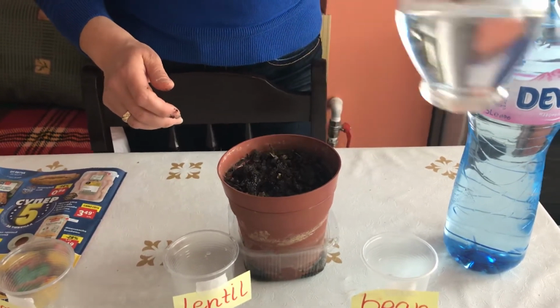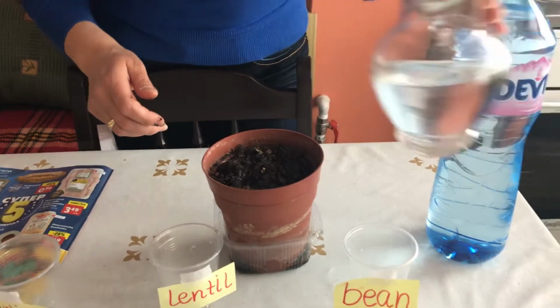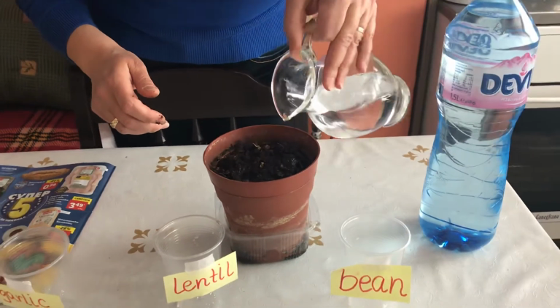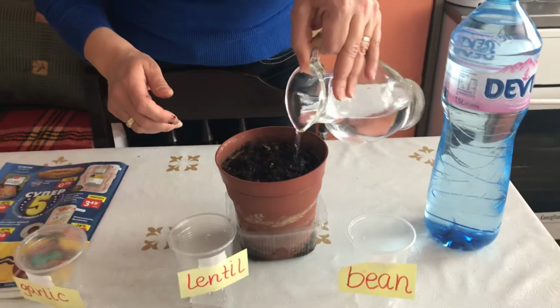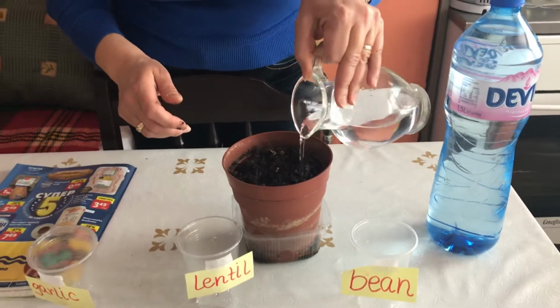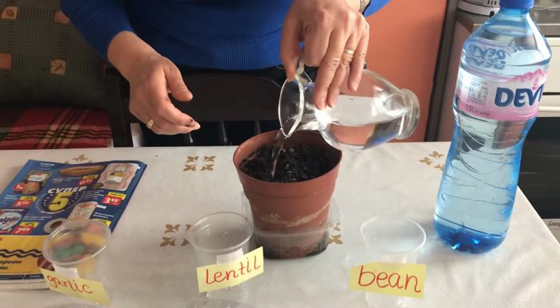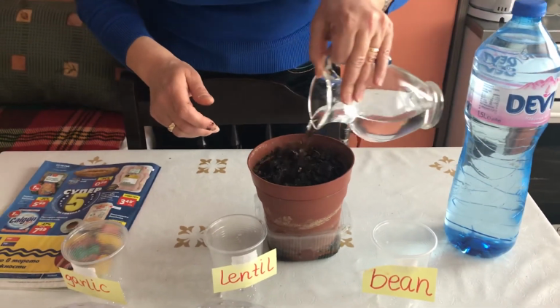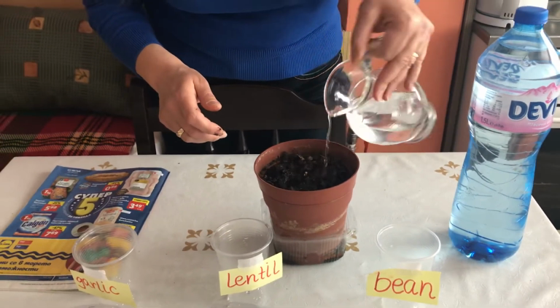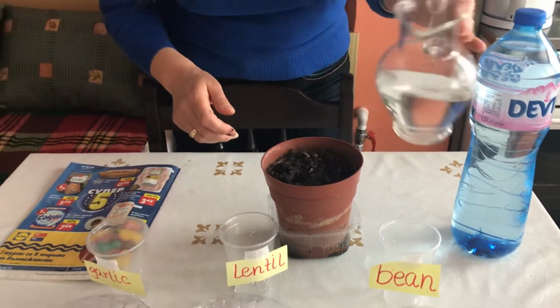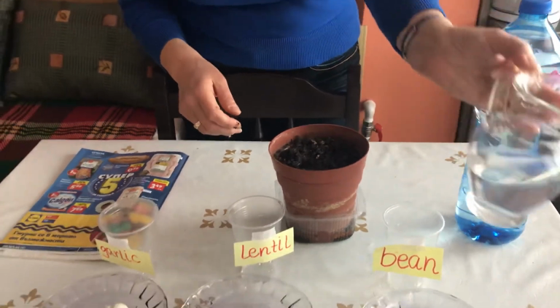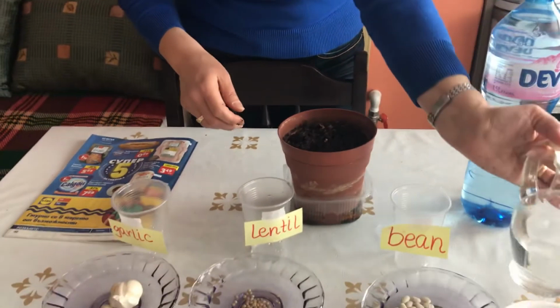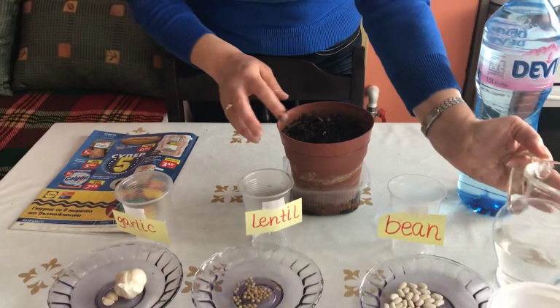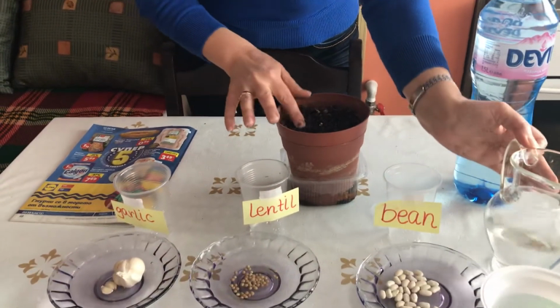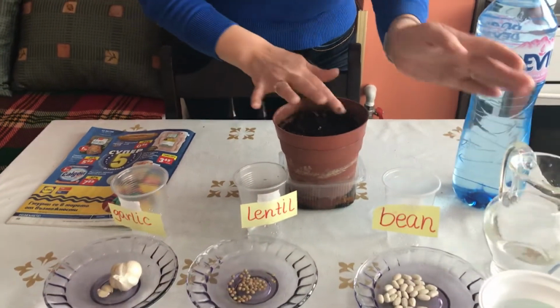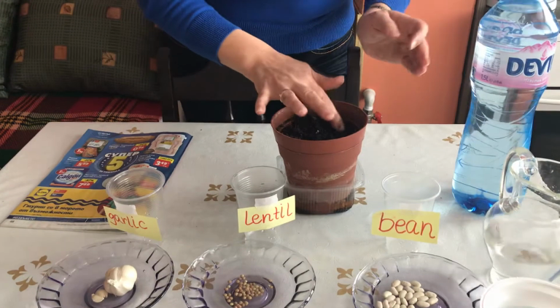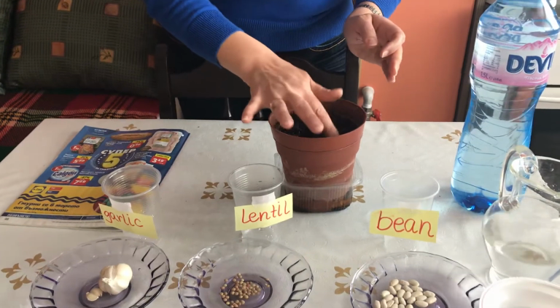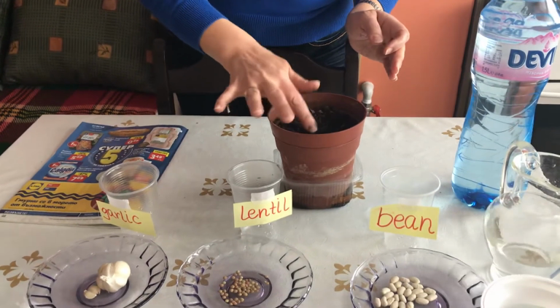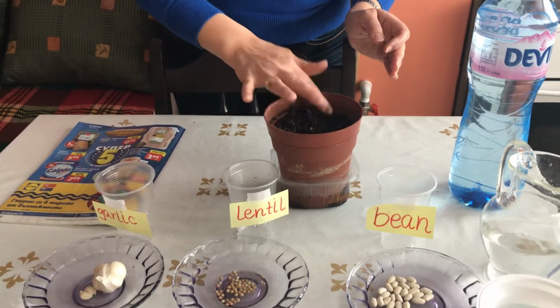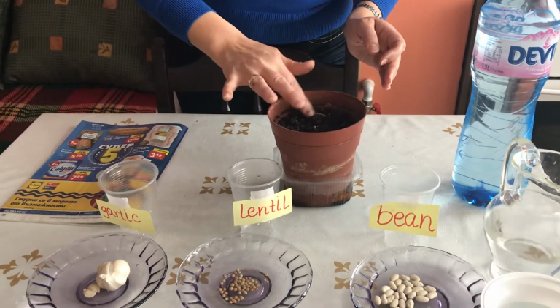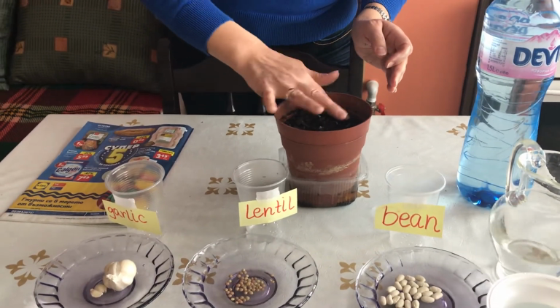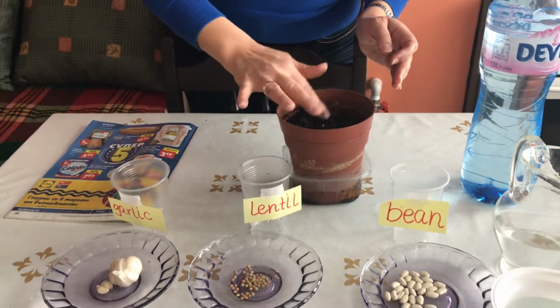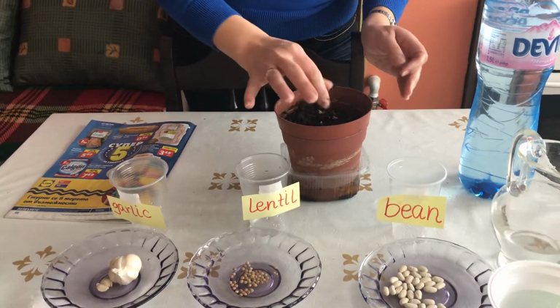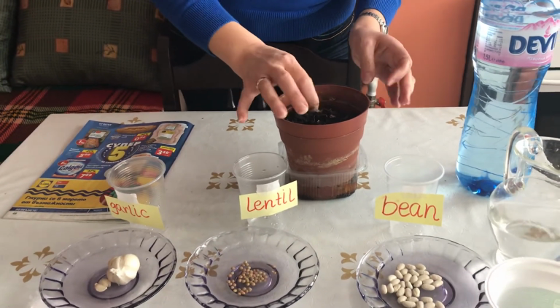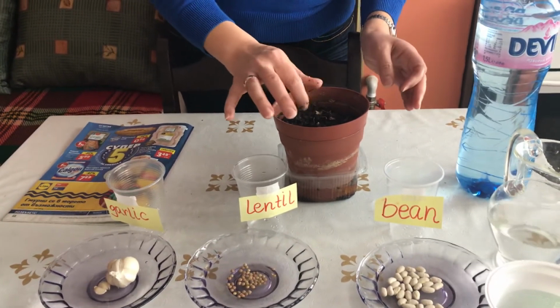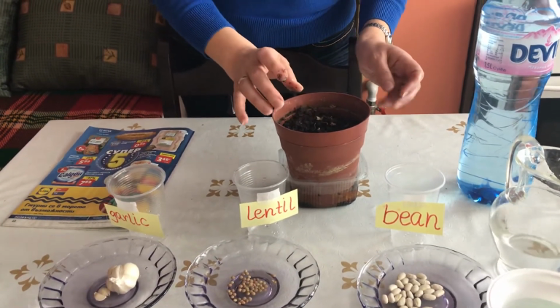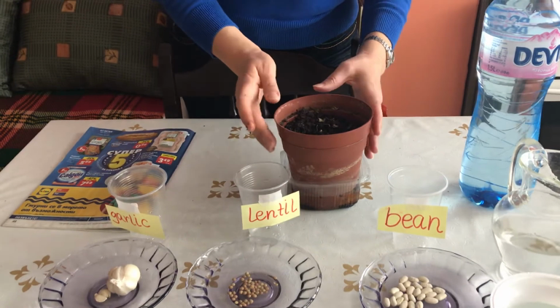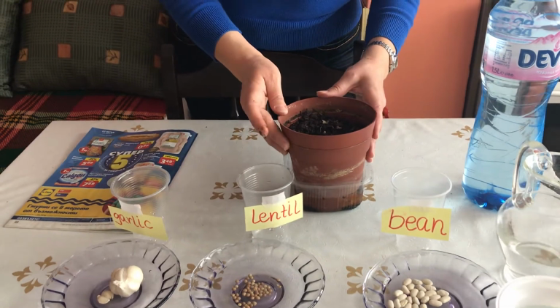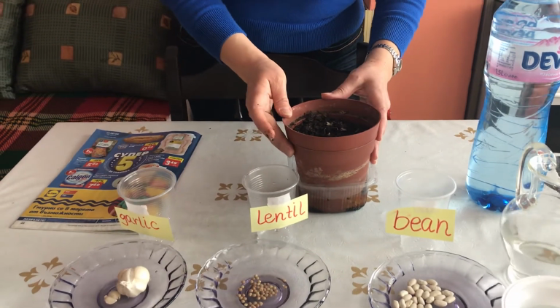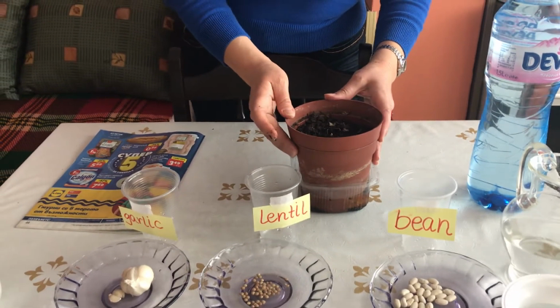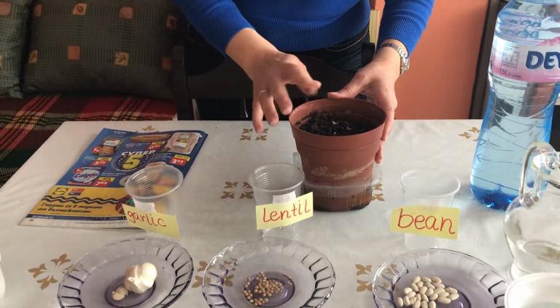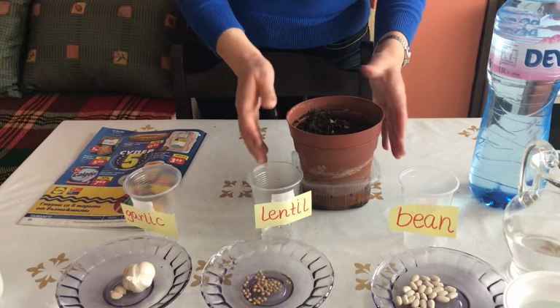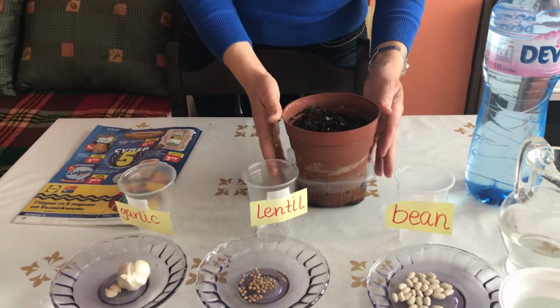And that's the end of that. I'm going to wait and count how many days or weeks it's going to take for these seeds to grow.